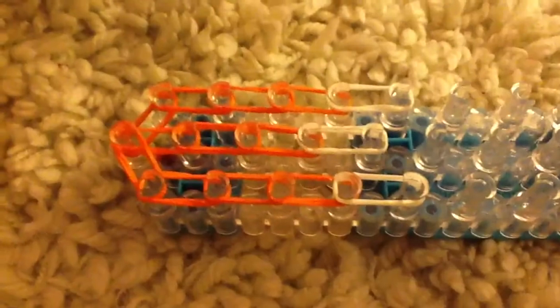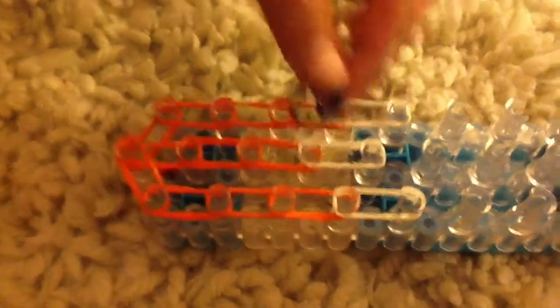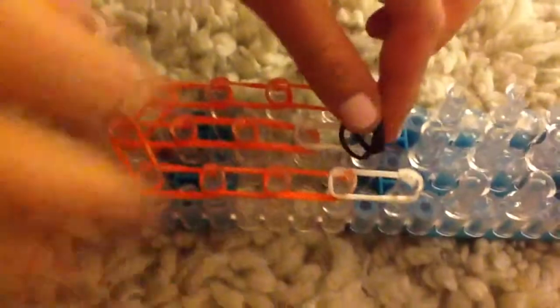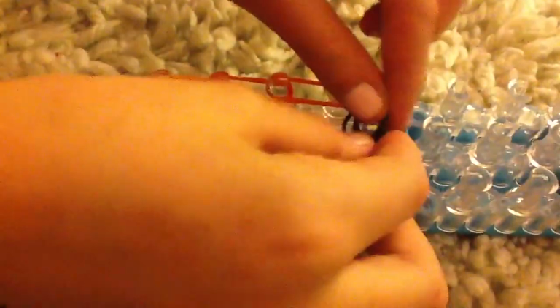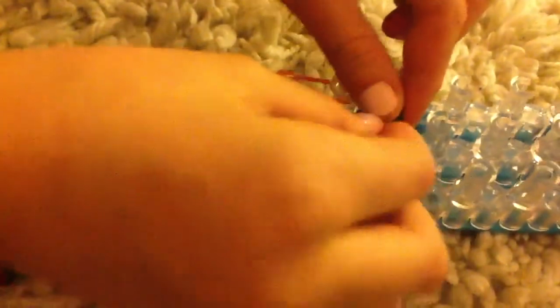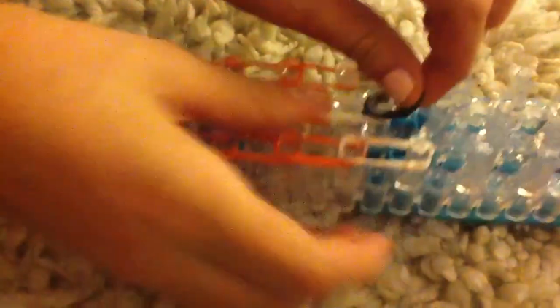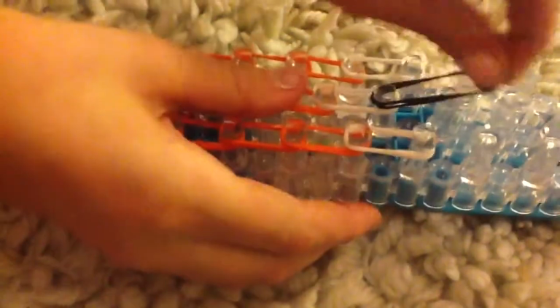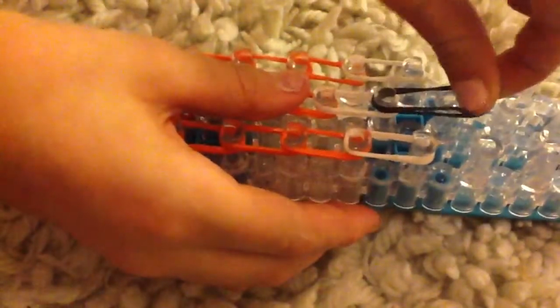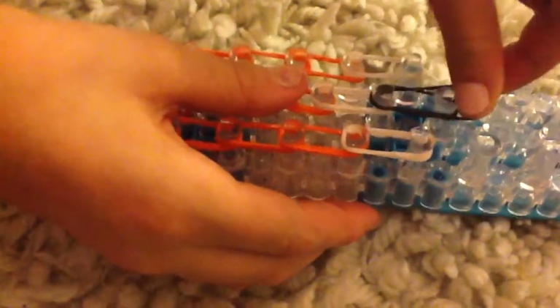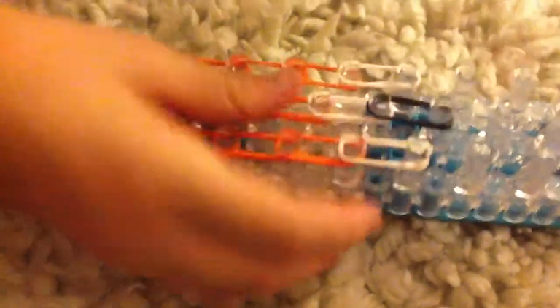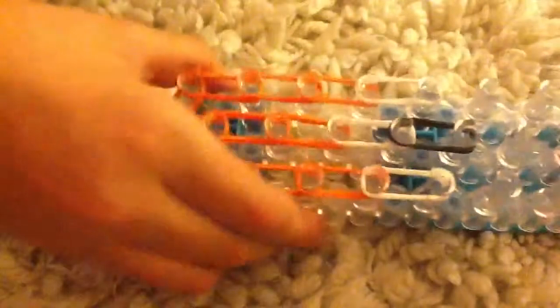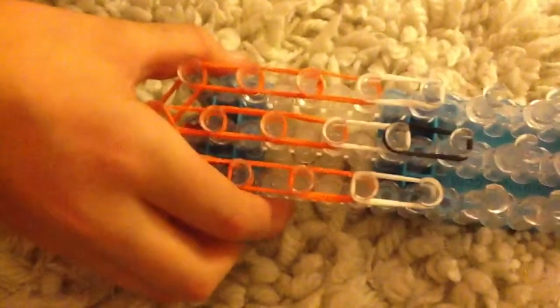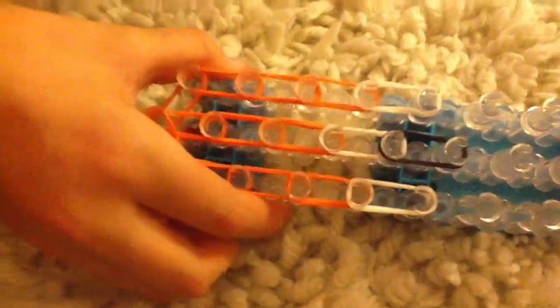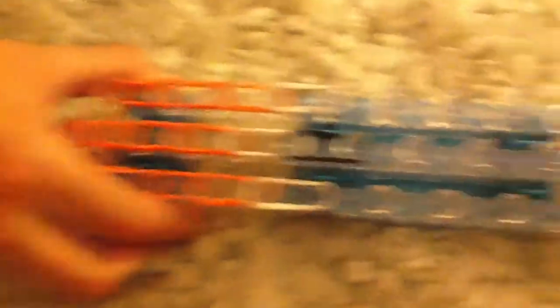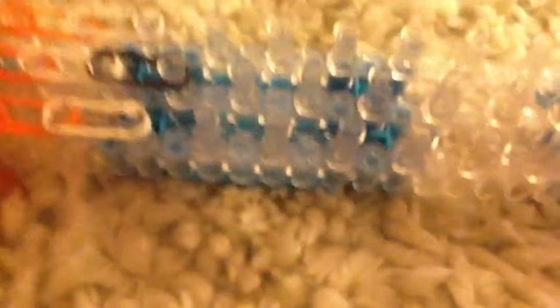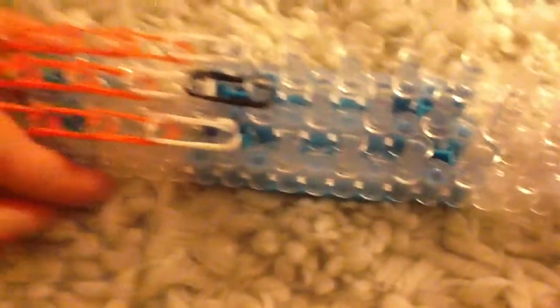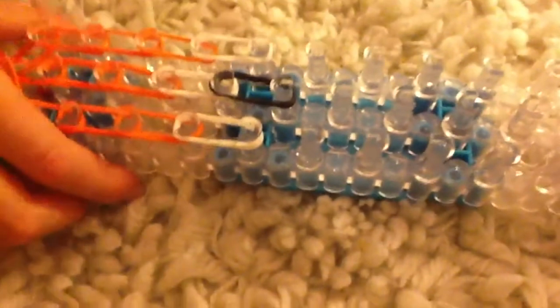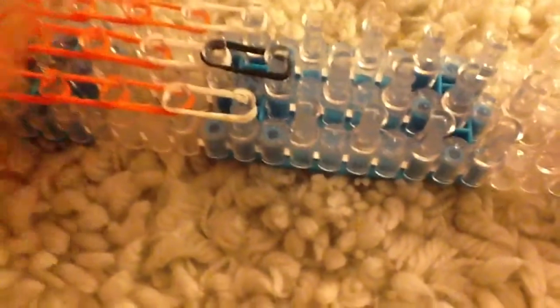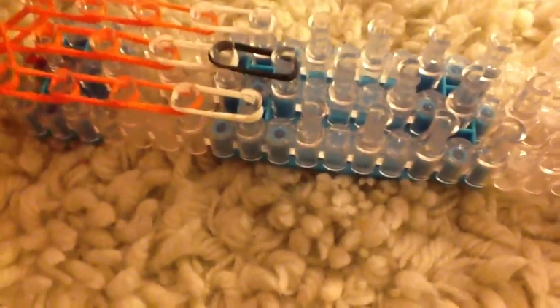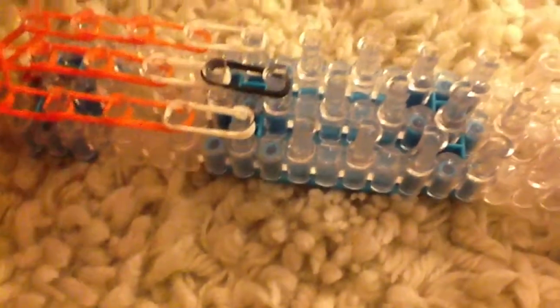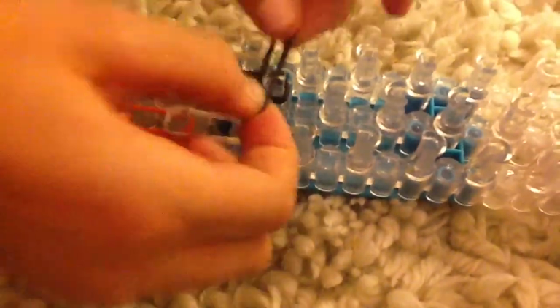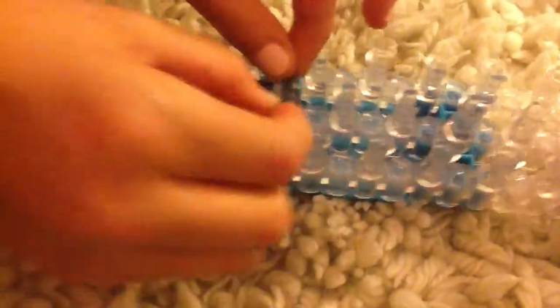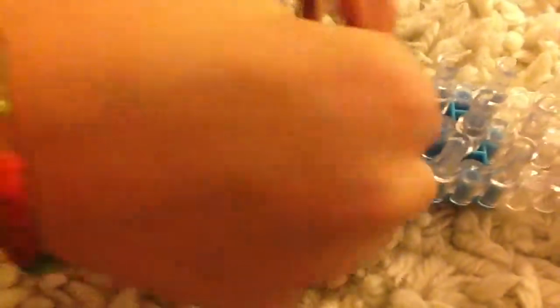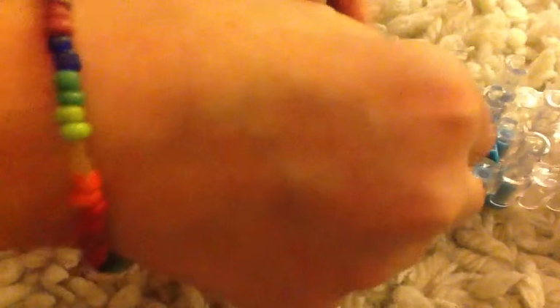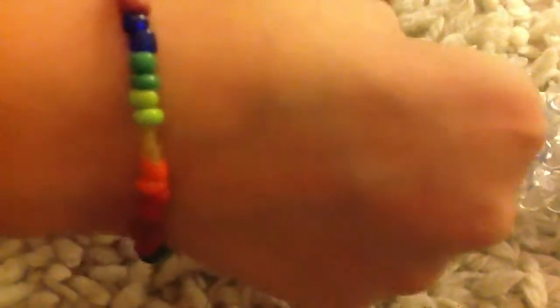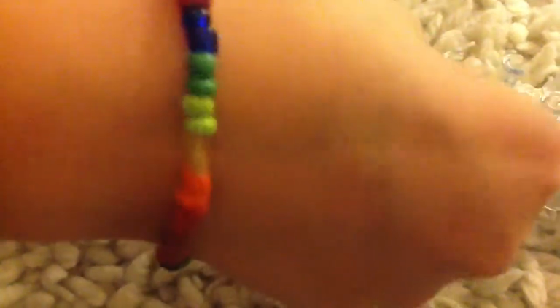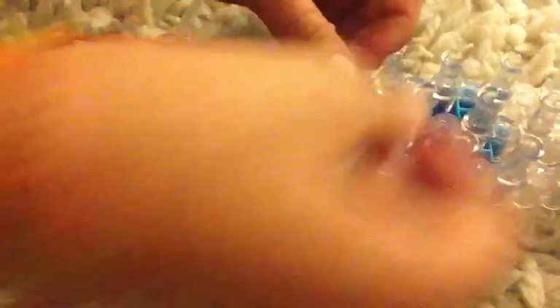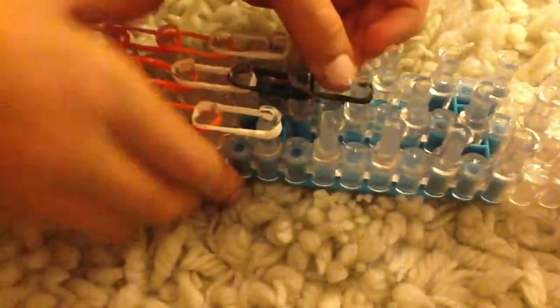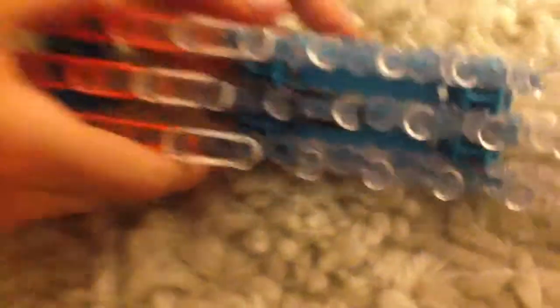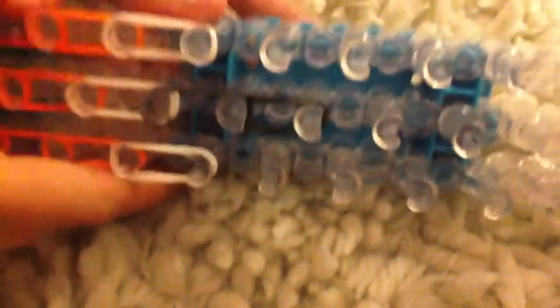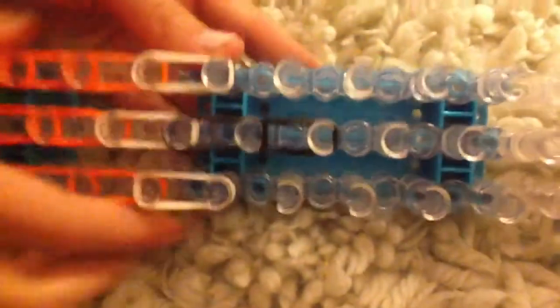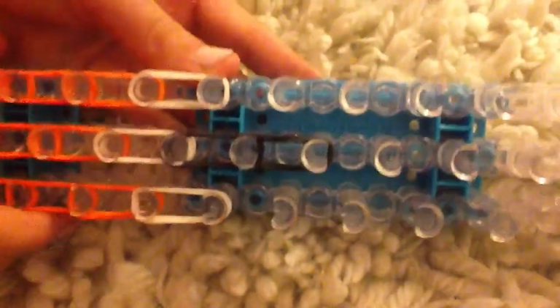Next you're going to get double black and put it from the centre, from right to there, and then that second peg to make it look like this.